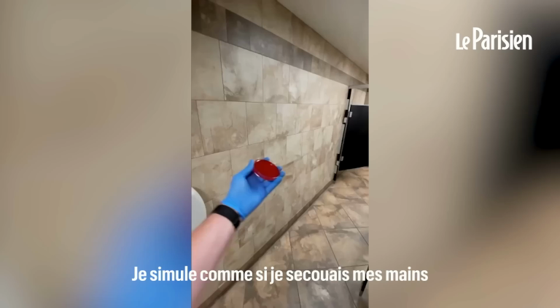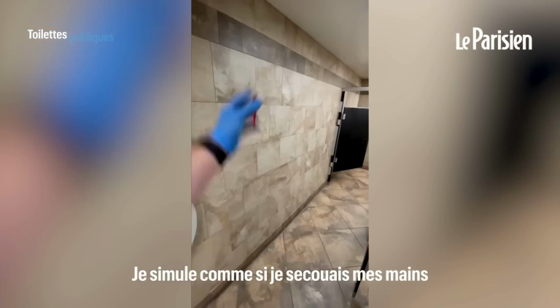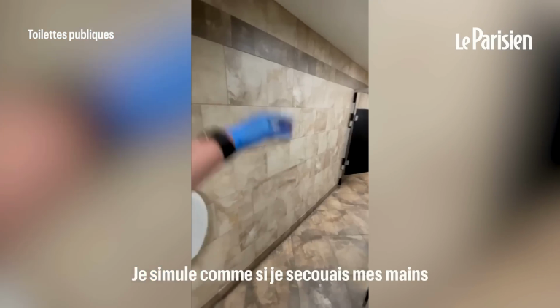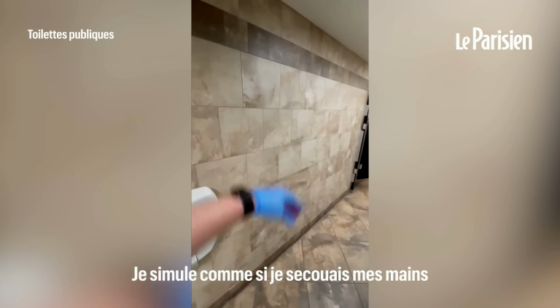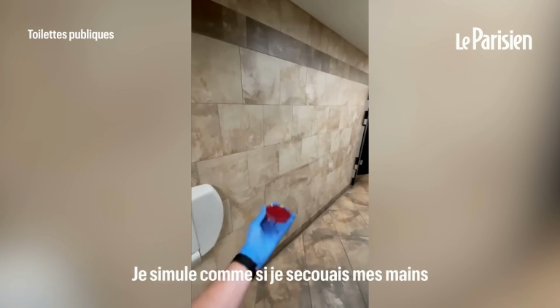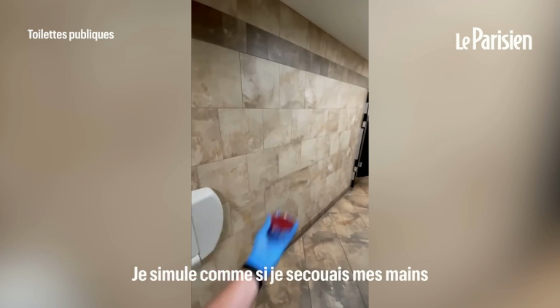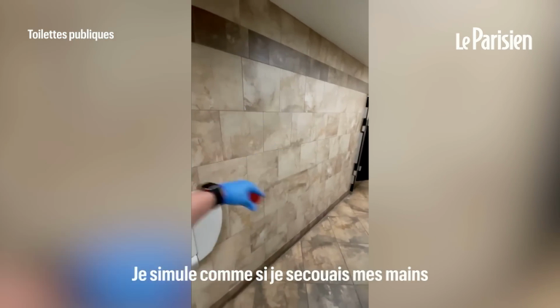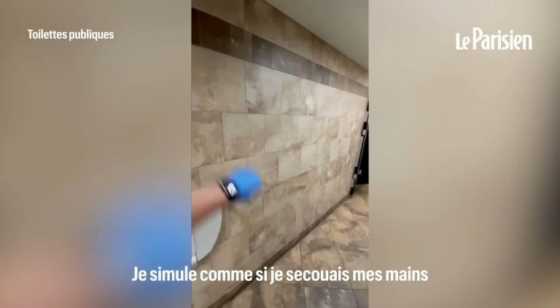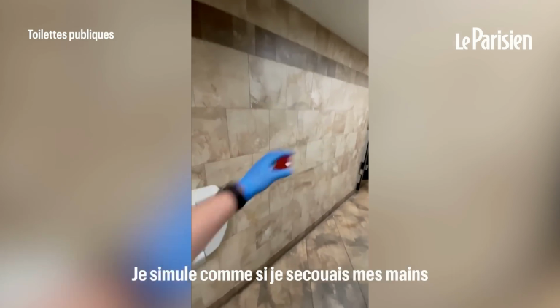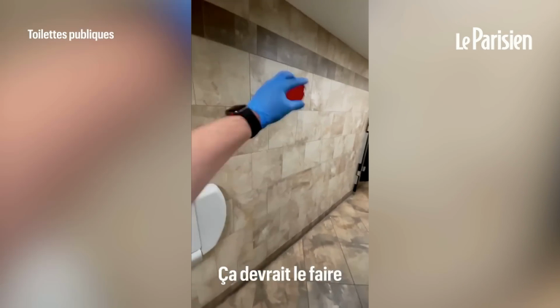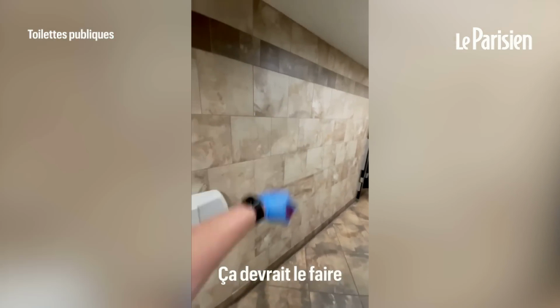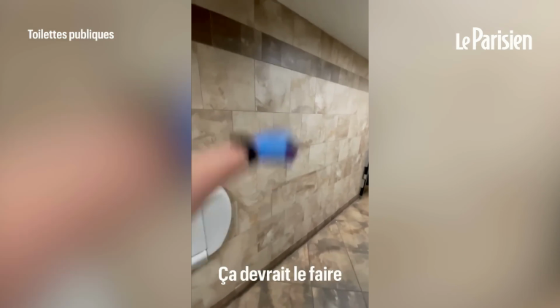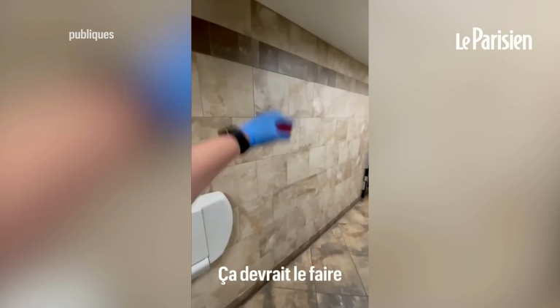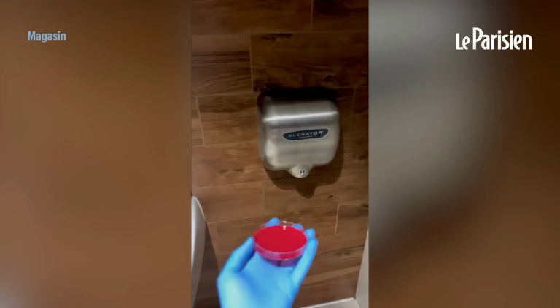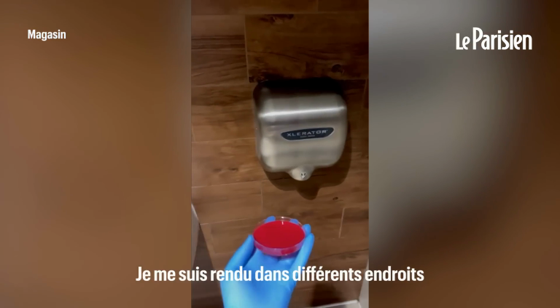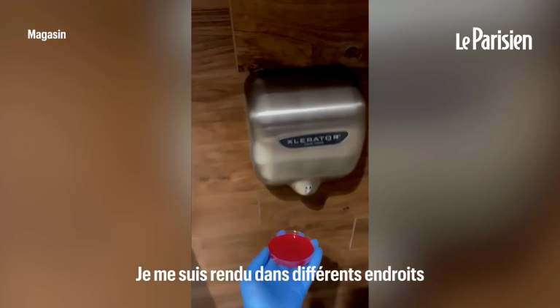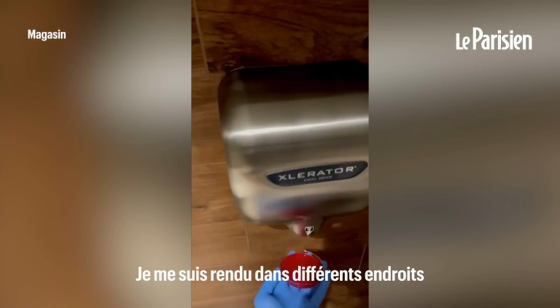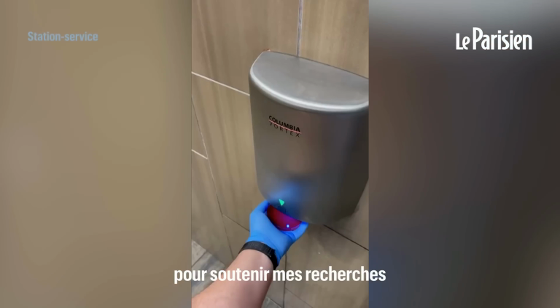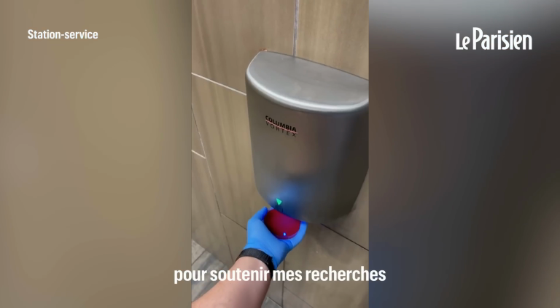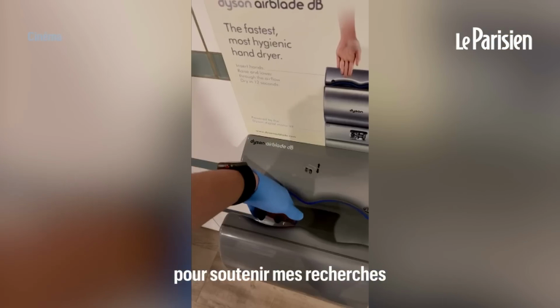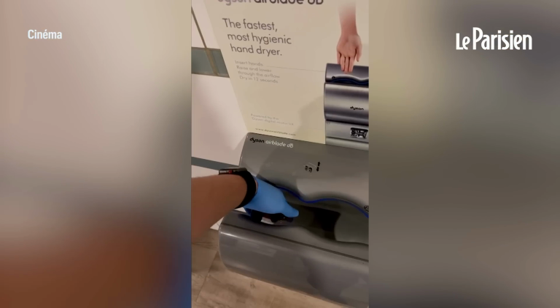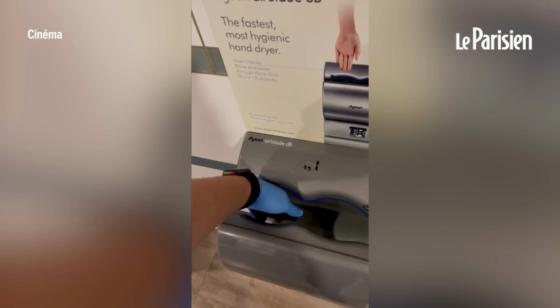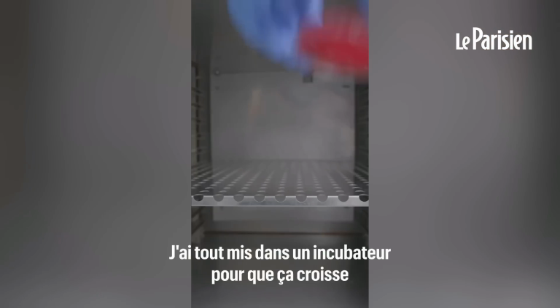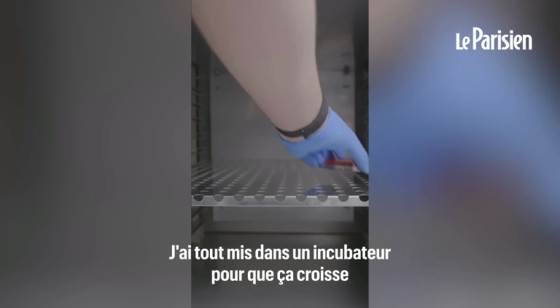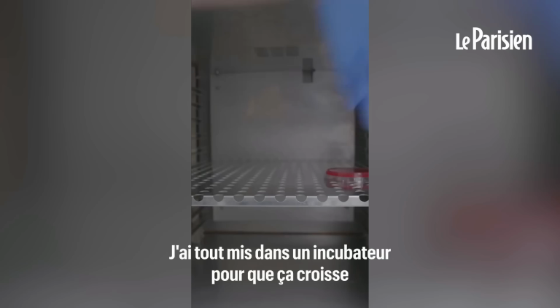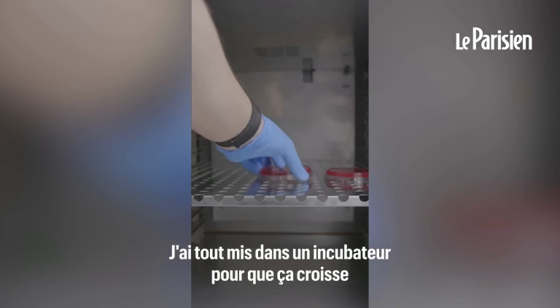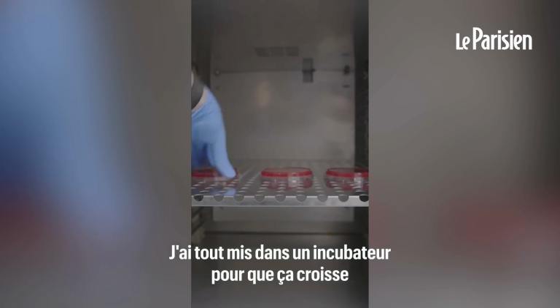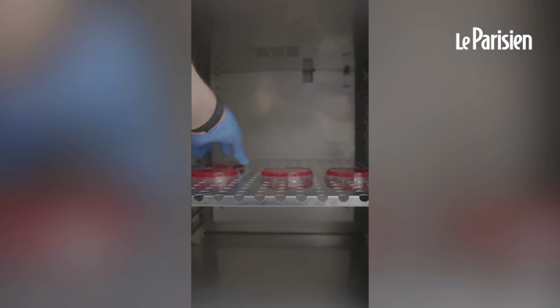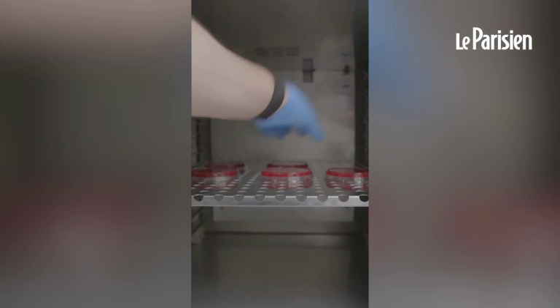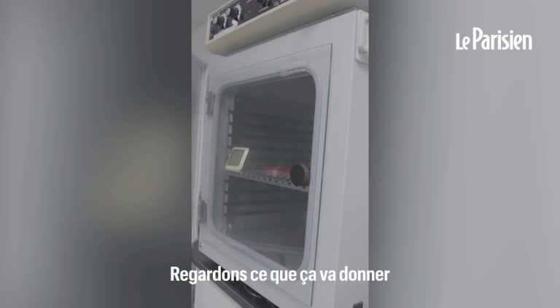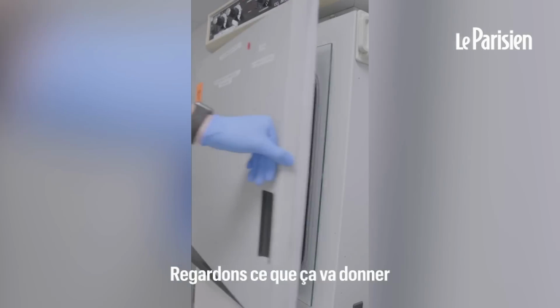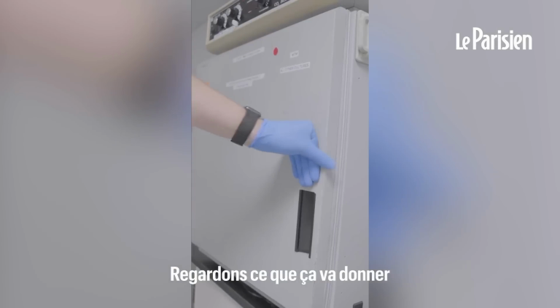To simulate shaking my hands dry — and that should do it. Then I went to a couple more locations to solidify my findings and put them all in an incubator to grow. Let's see what we found out.